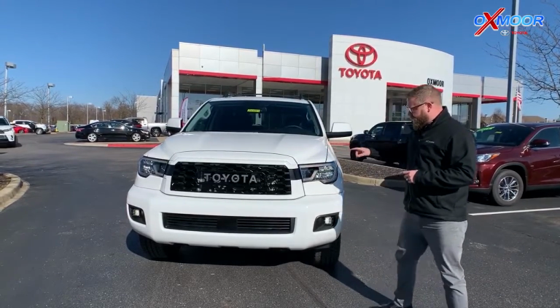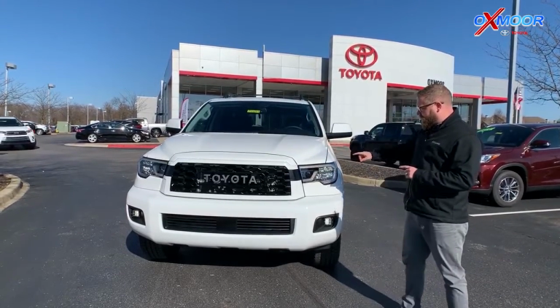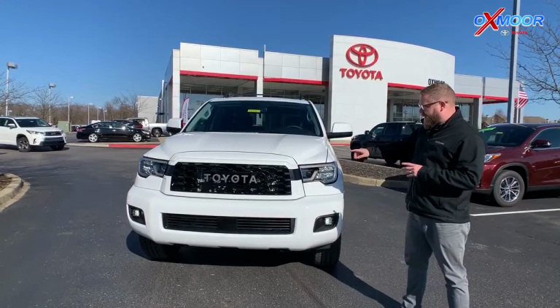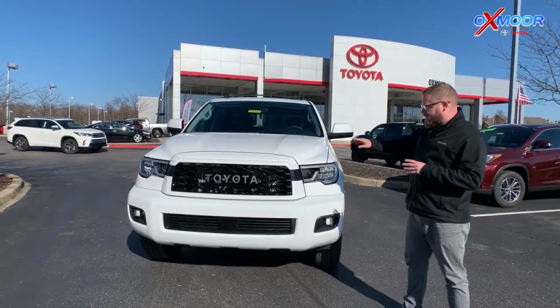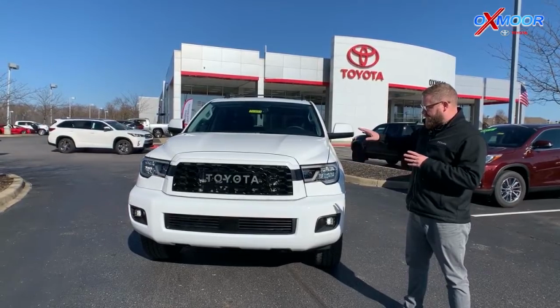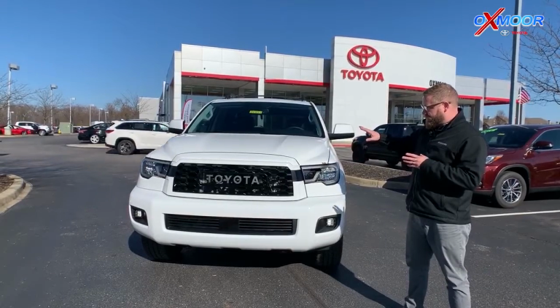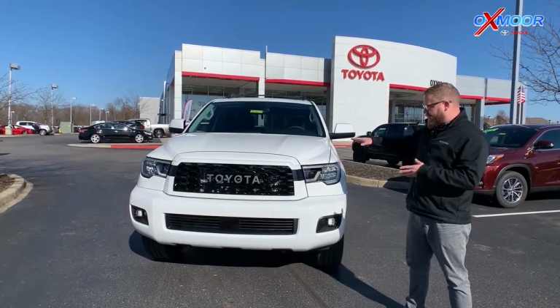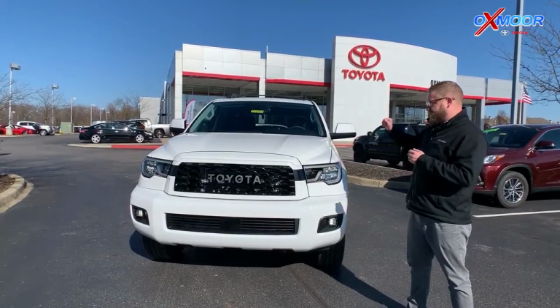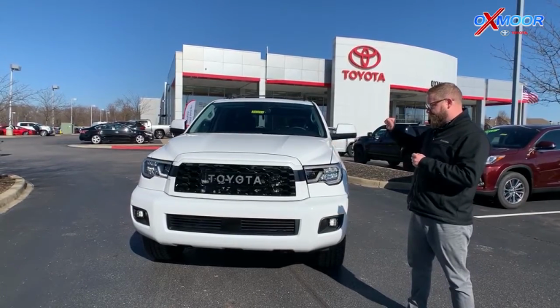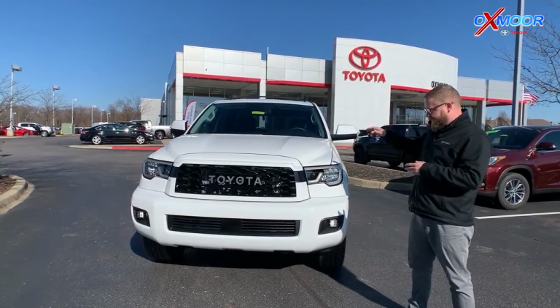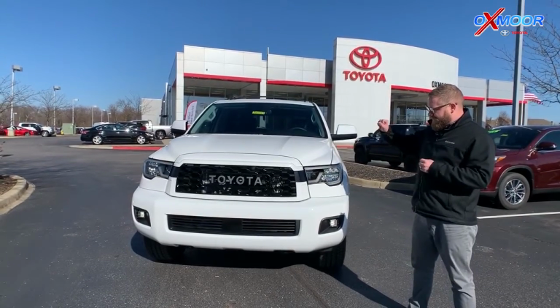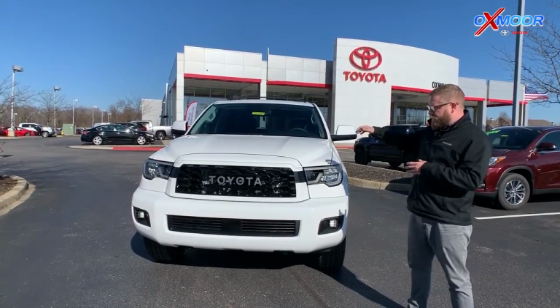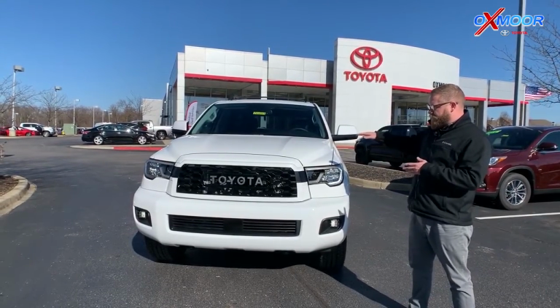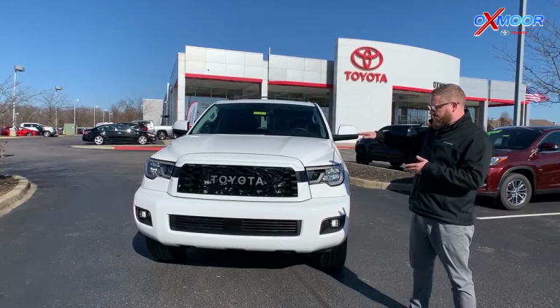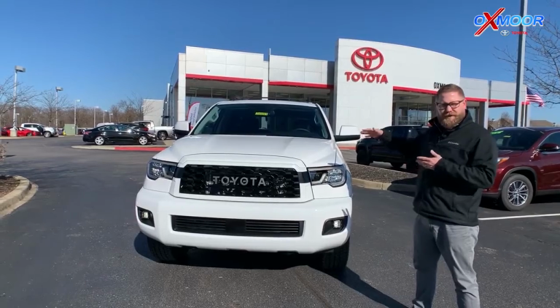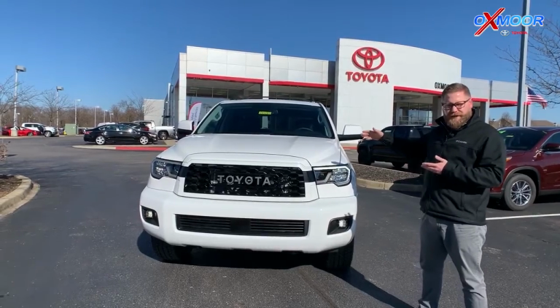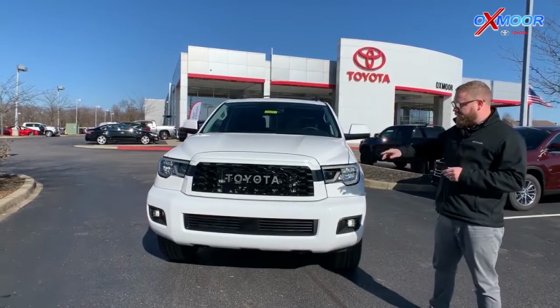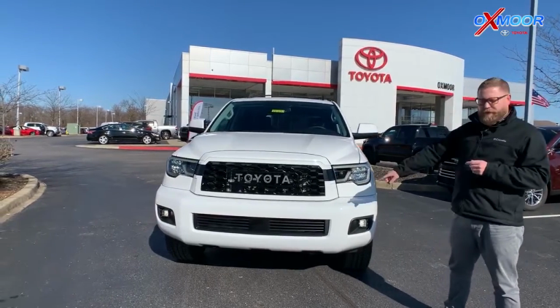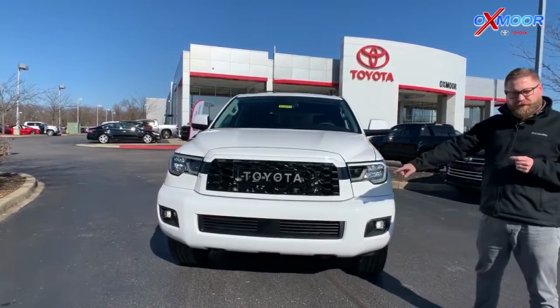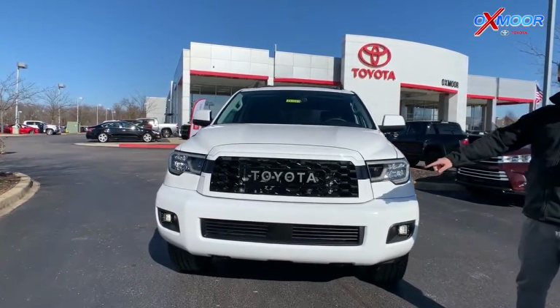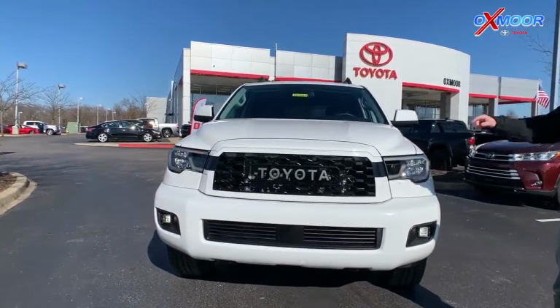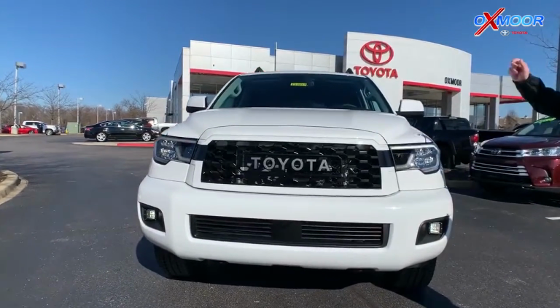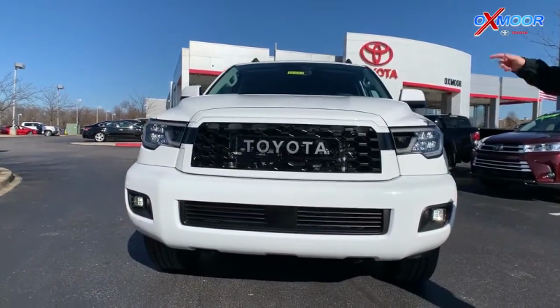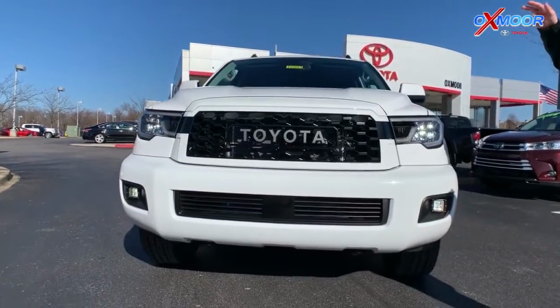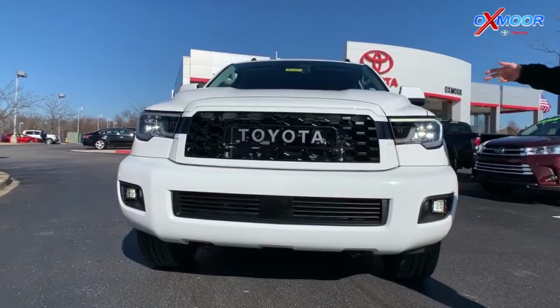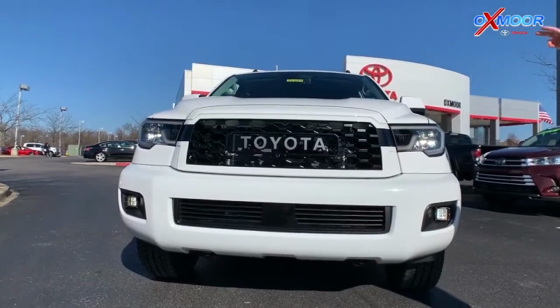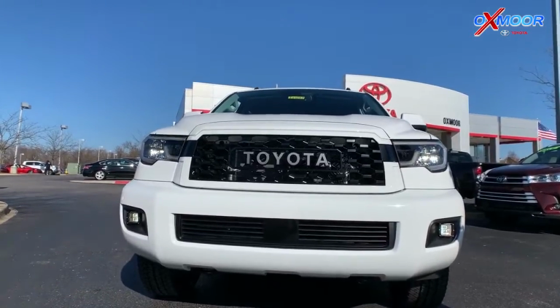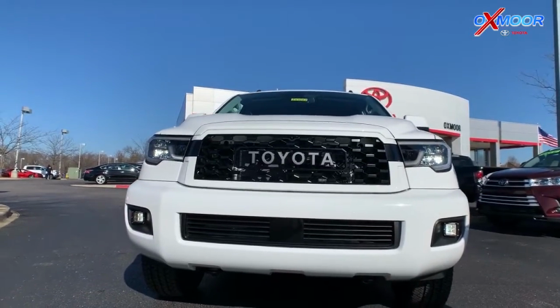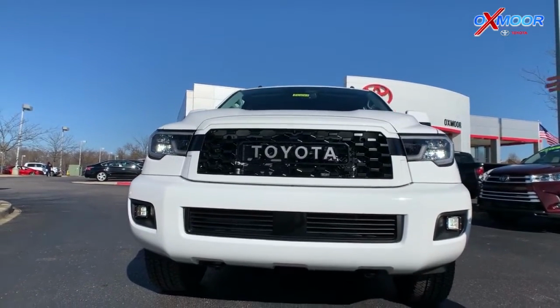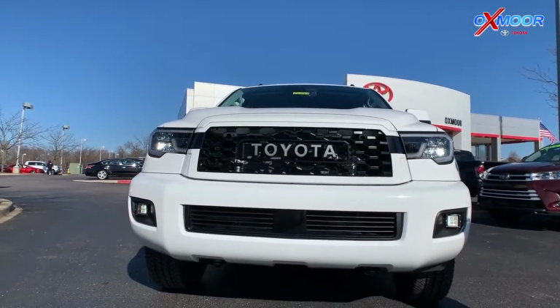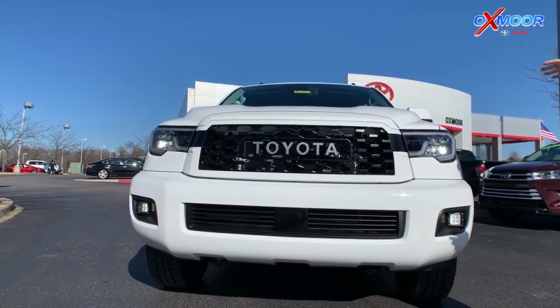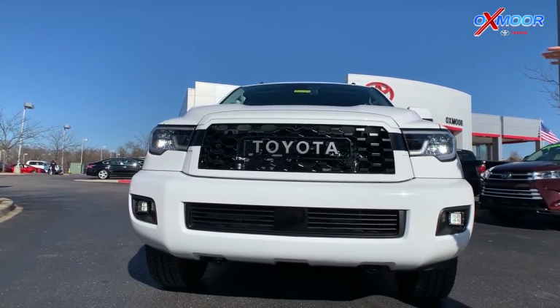This Sequoia is the TRD trim. It has Toyota Safety Sense P, so you get pre-collision with pedestrian detection, lane departure alert, dynamic radar cruise control, and auto high beams — all of those cool features.